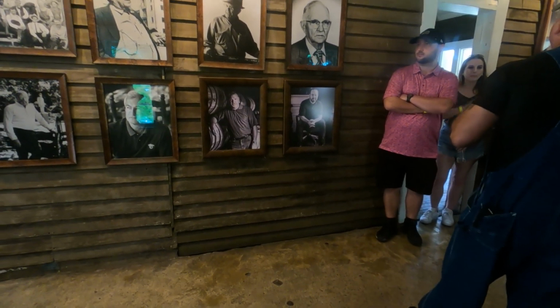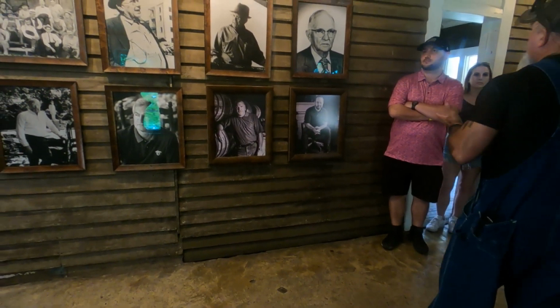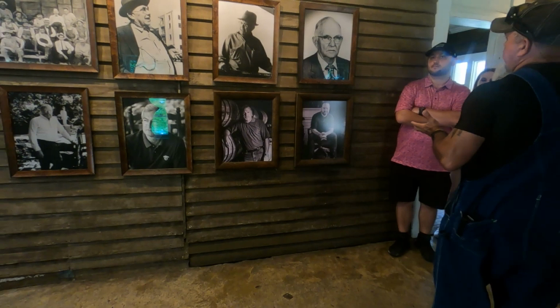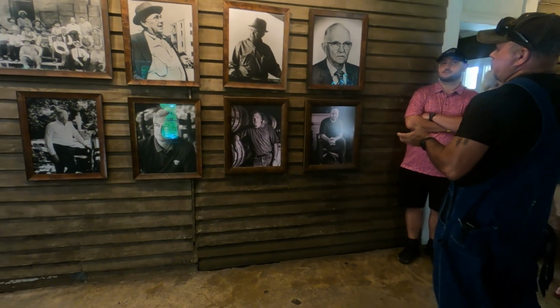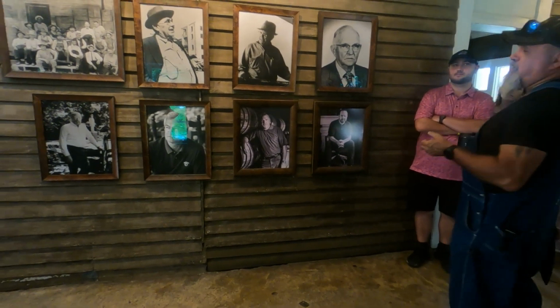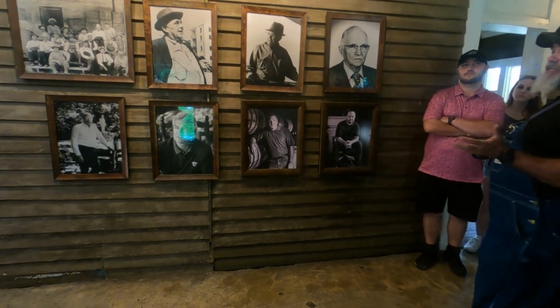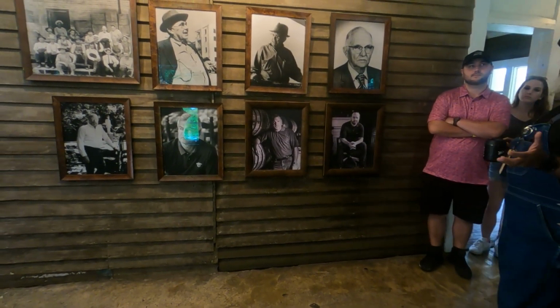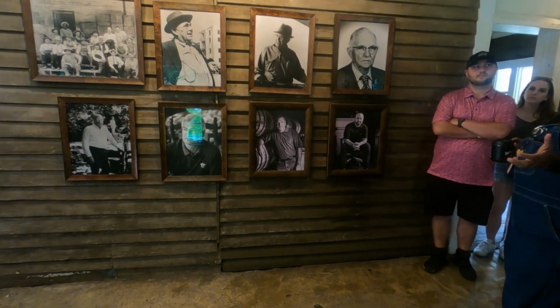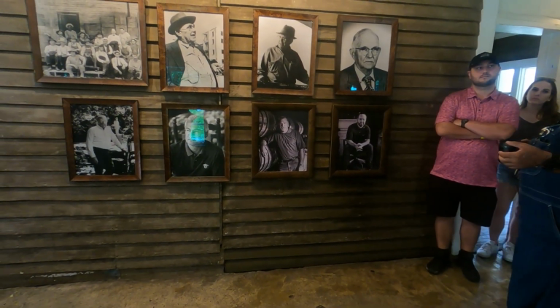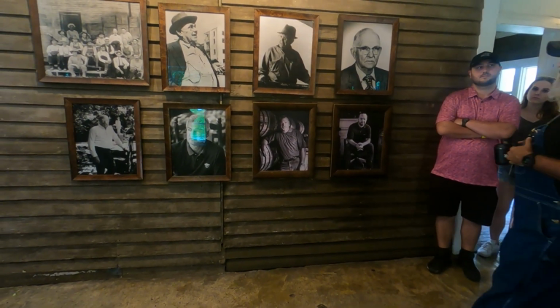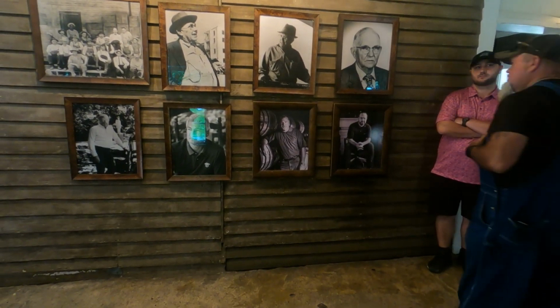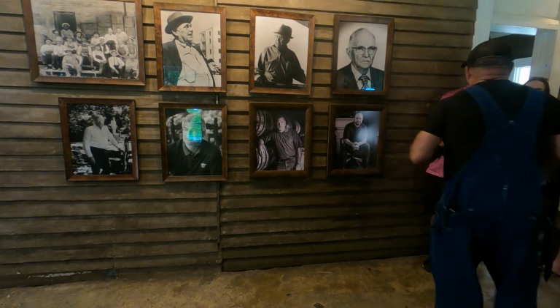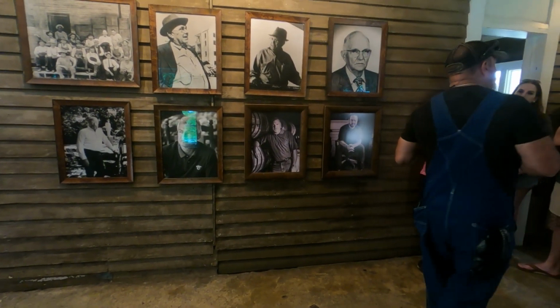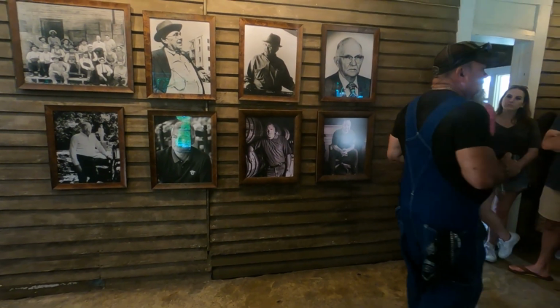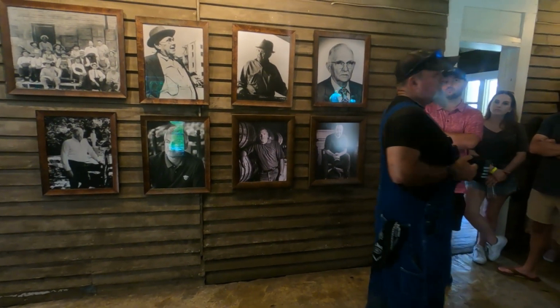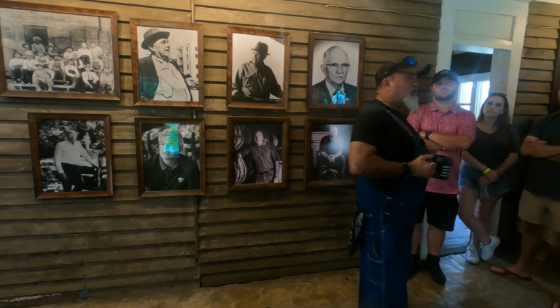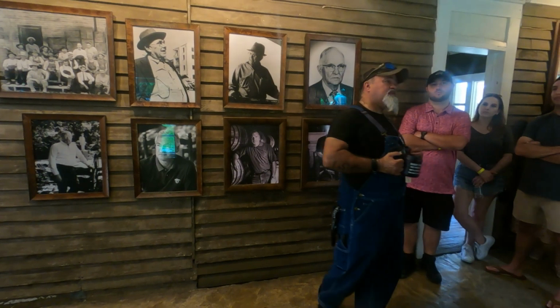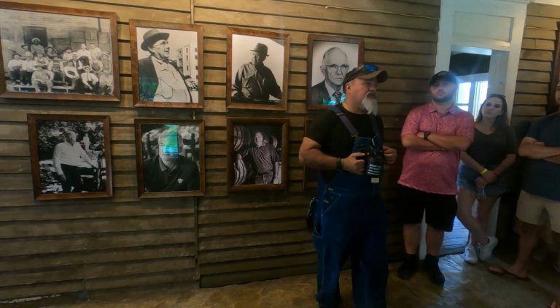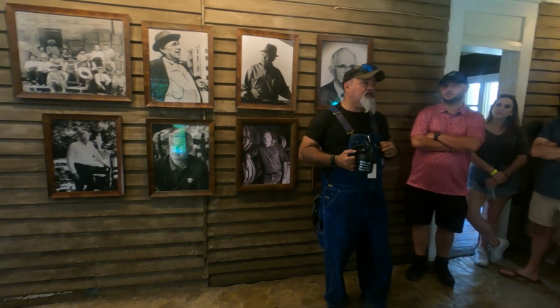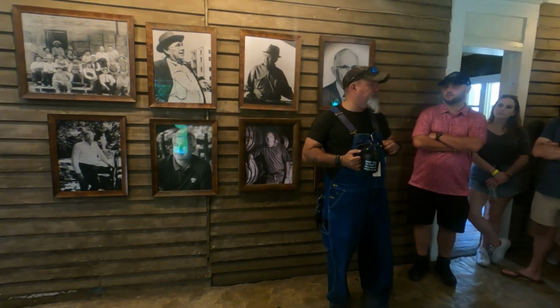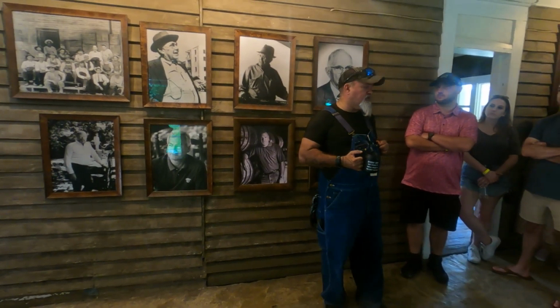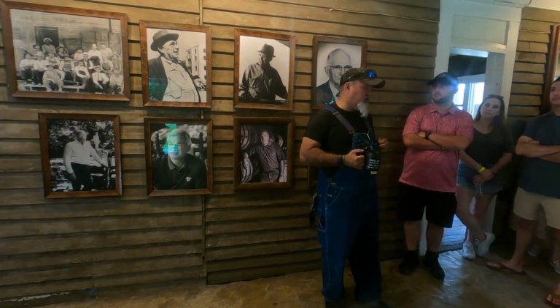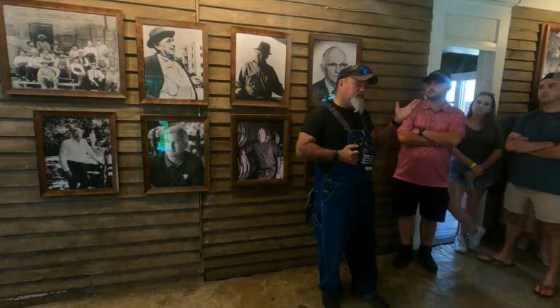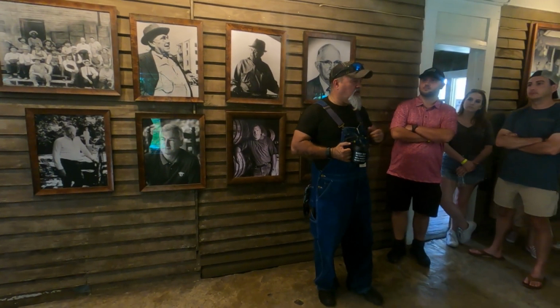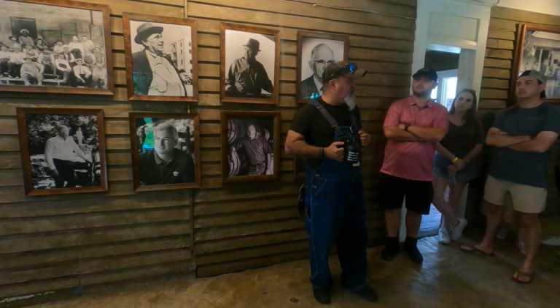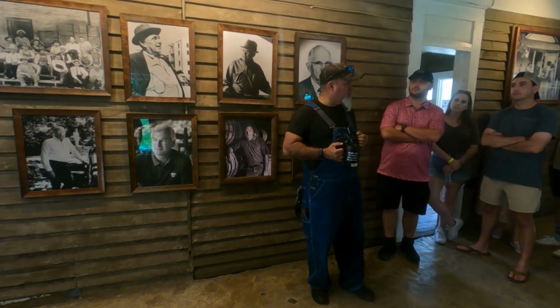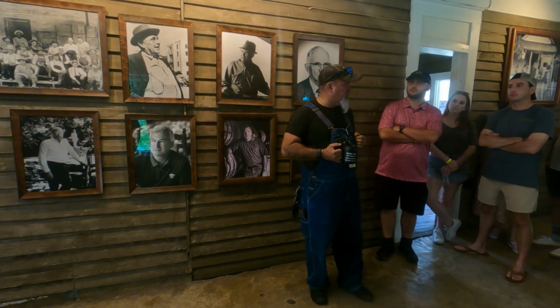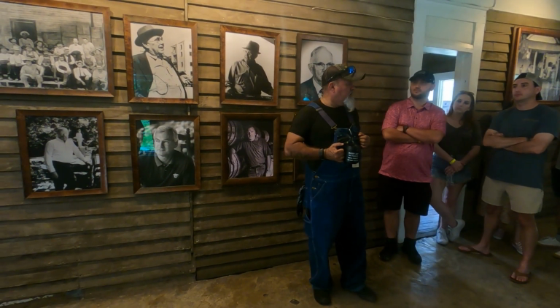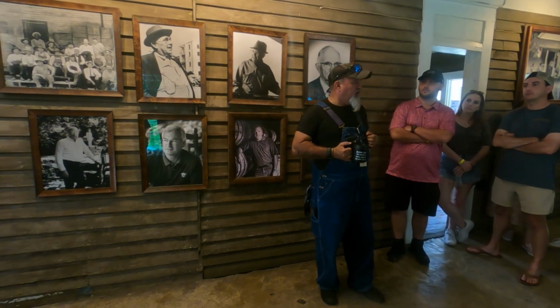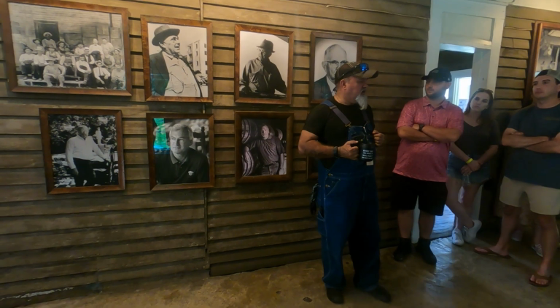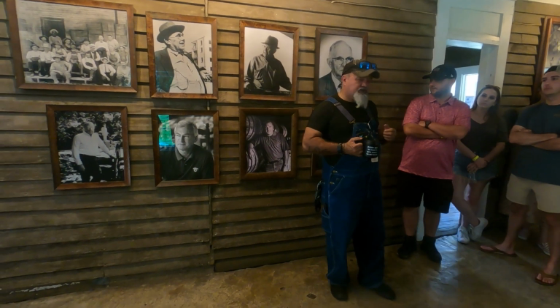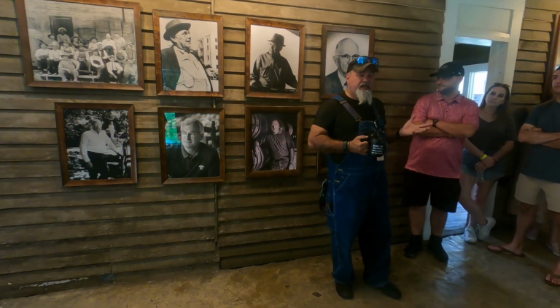Now we've got our first lady master distiller — her name is Lexi Ransom Phillips. She's from Lynchburg; her family worked at the distillery most of her life. She worked her way up and is our assistant master distiller.